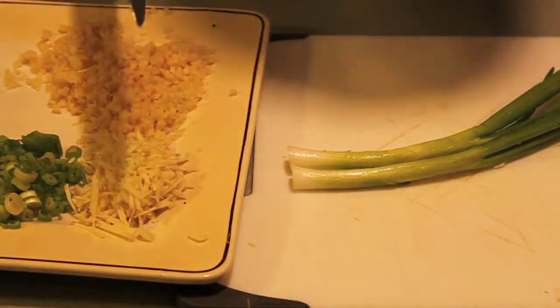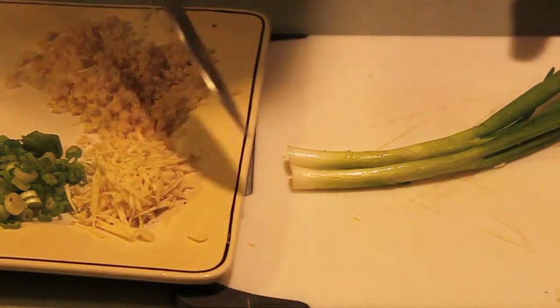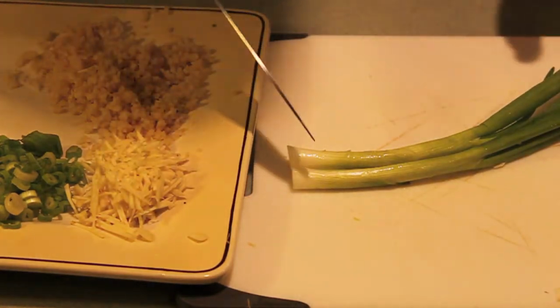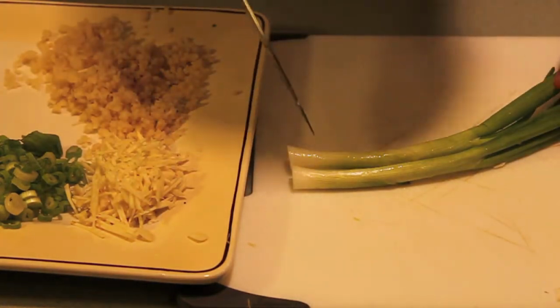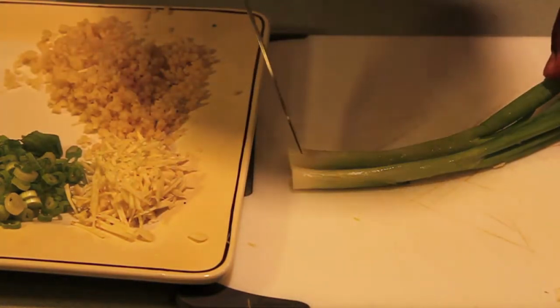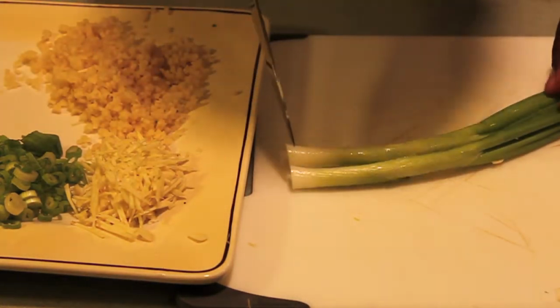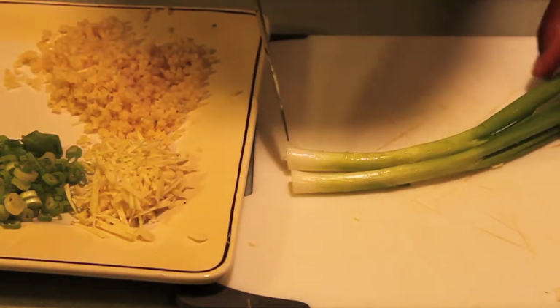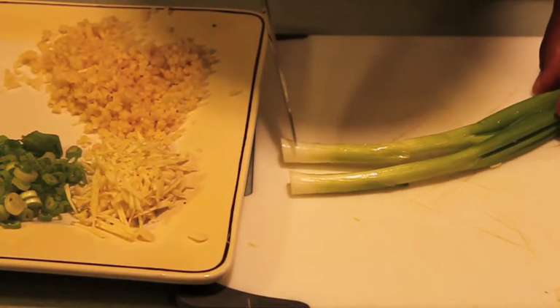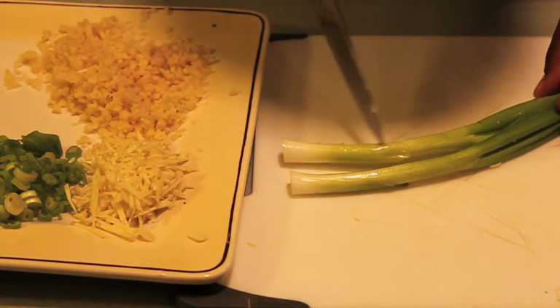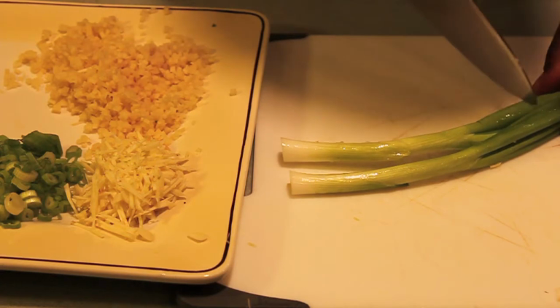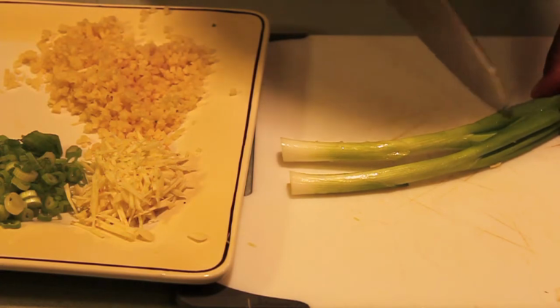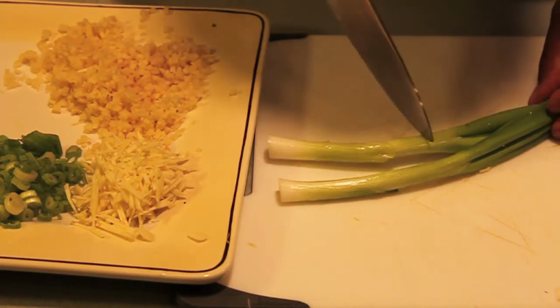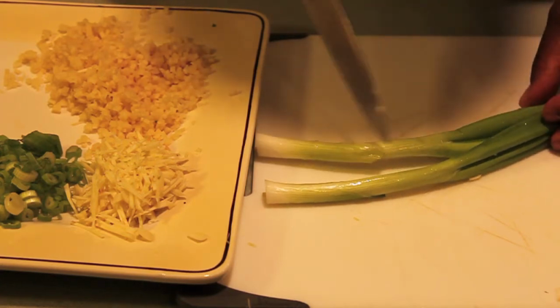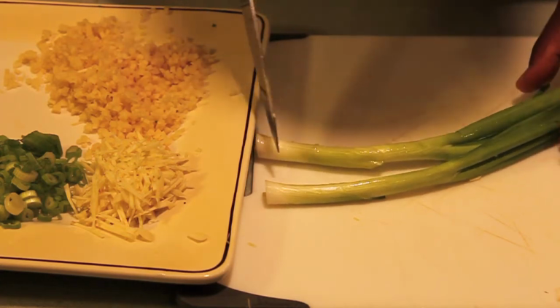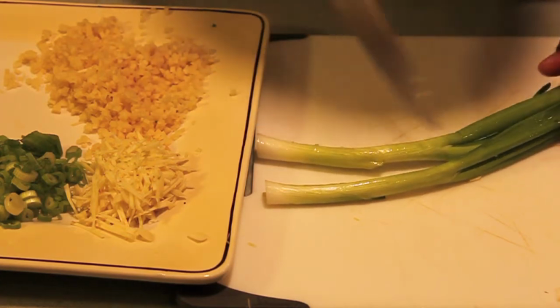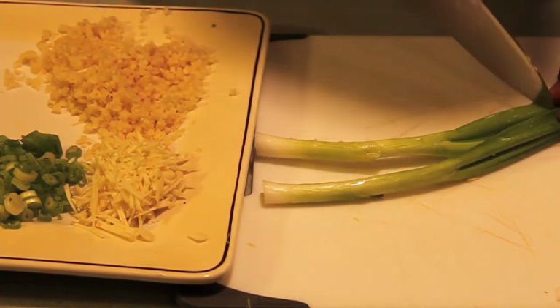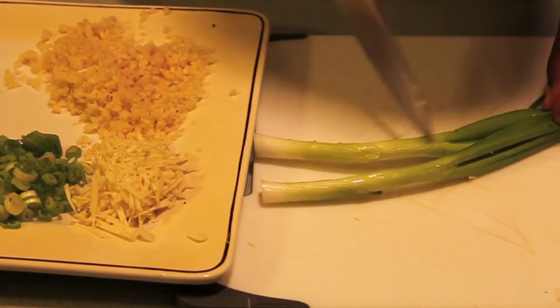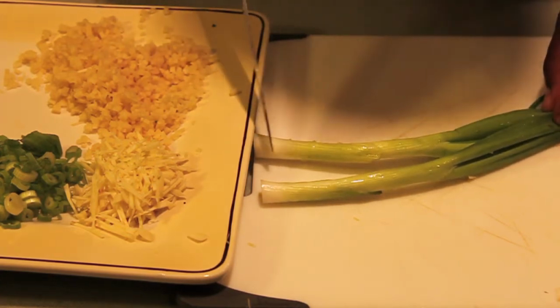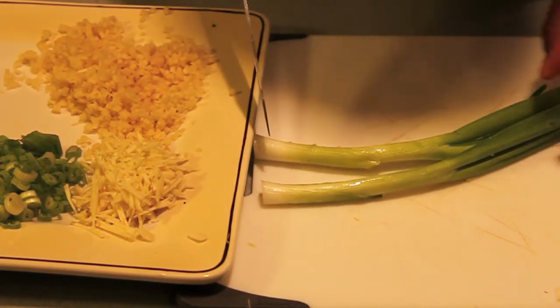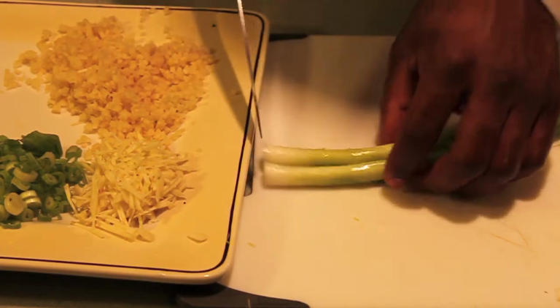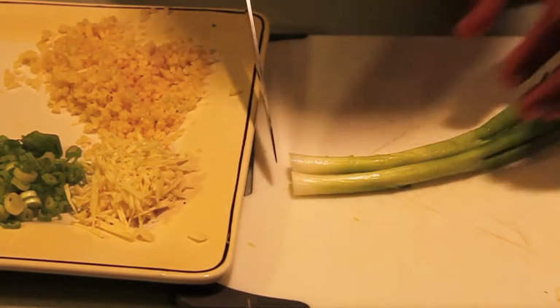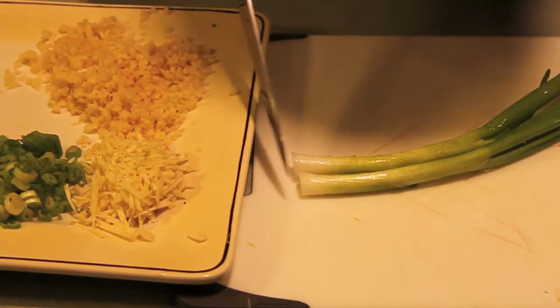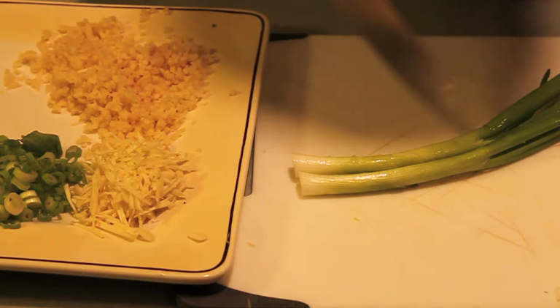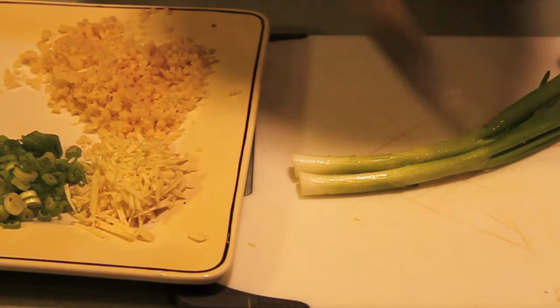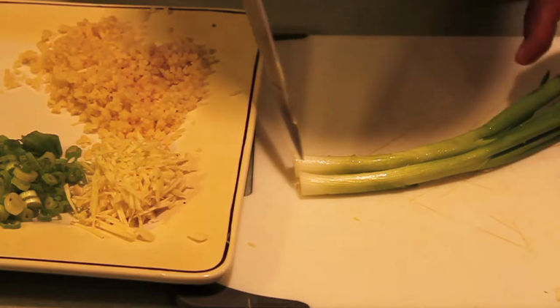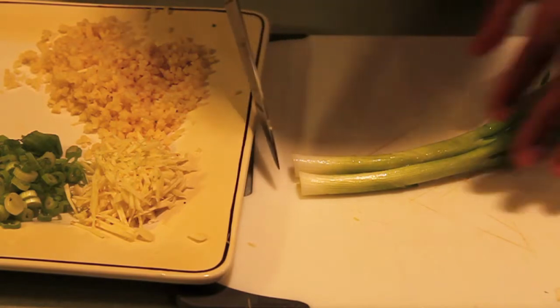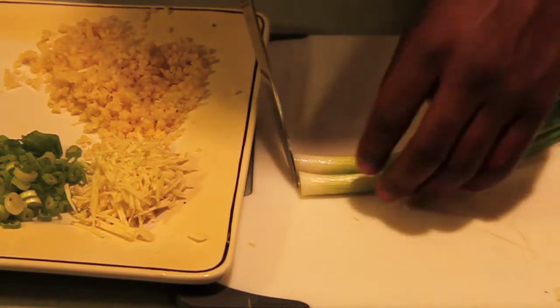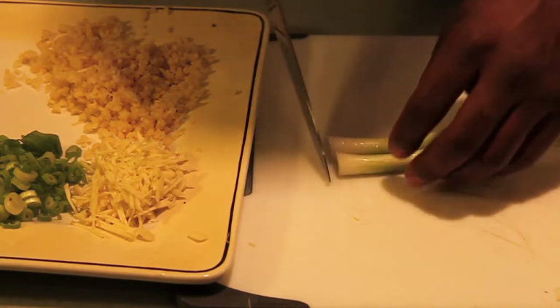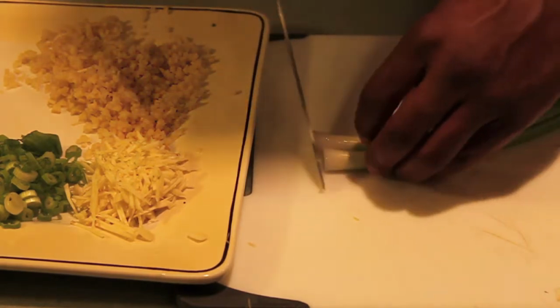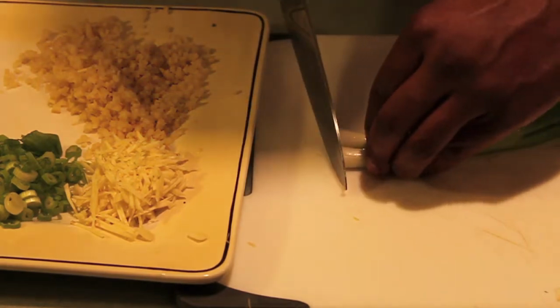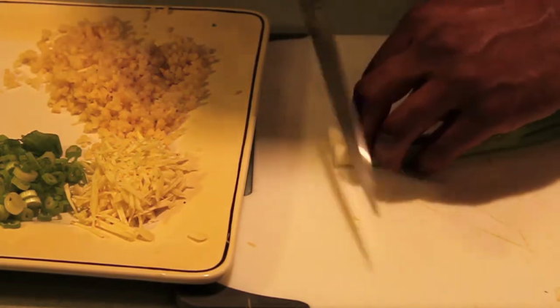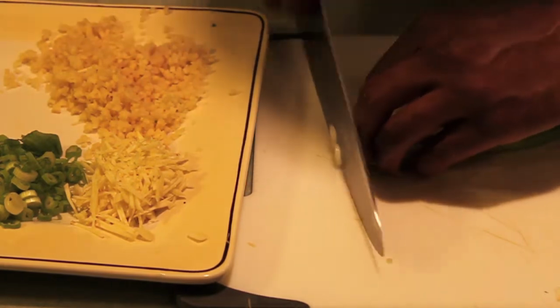The wonderful thing about the green onions is we've got layers of flavor. See how you see different degrees of green? Well, that's different degrees of flavor too, so we're going to take advantage of all that flavor.